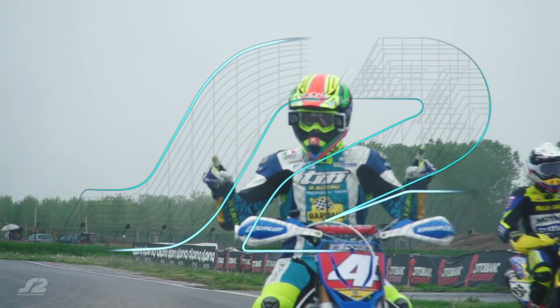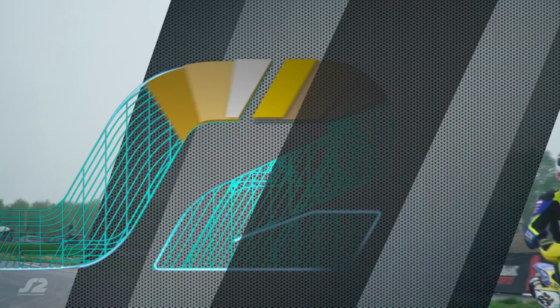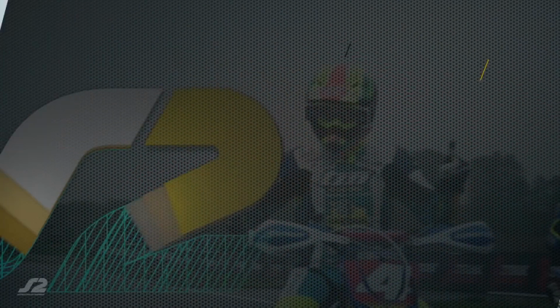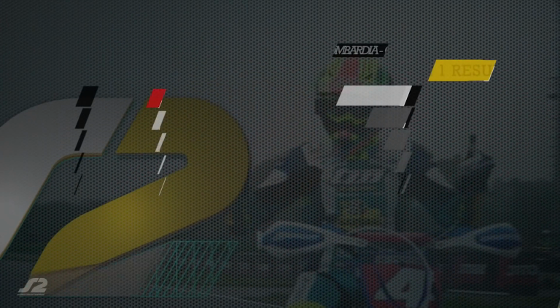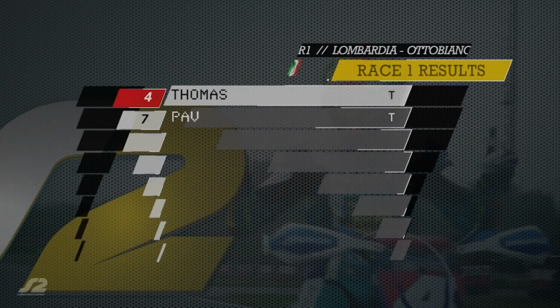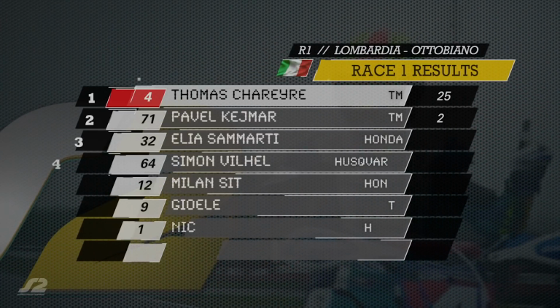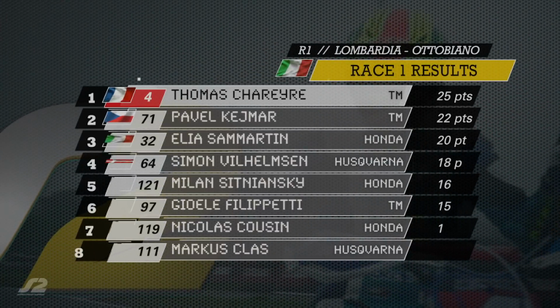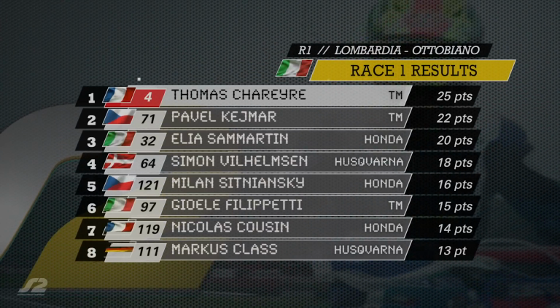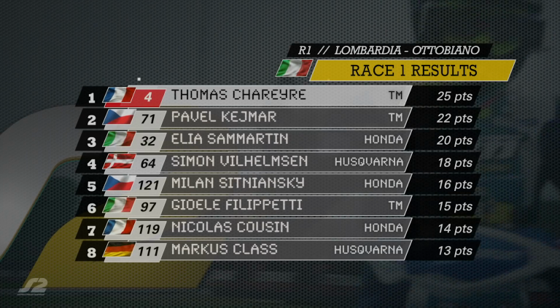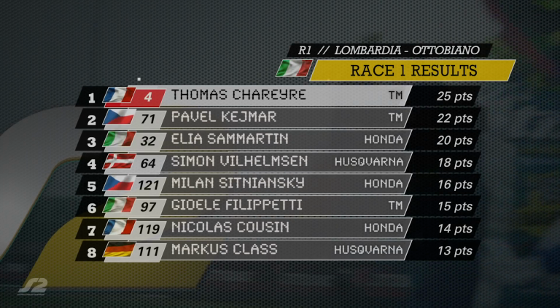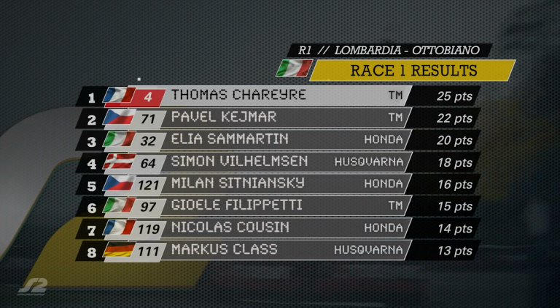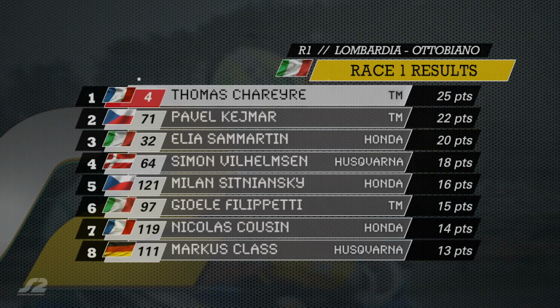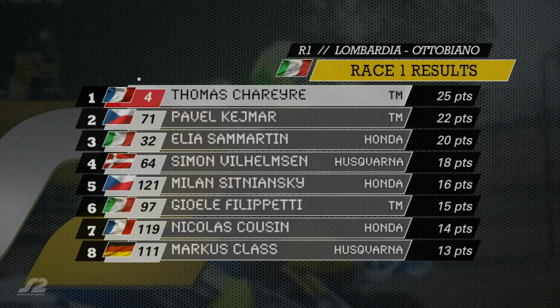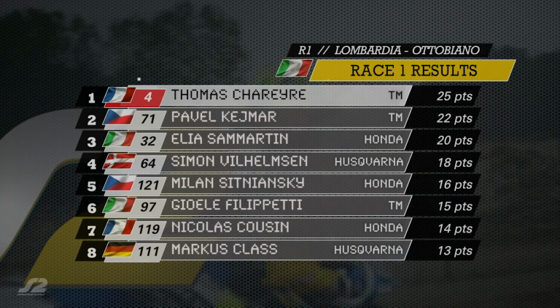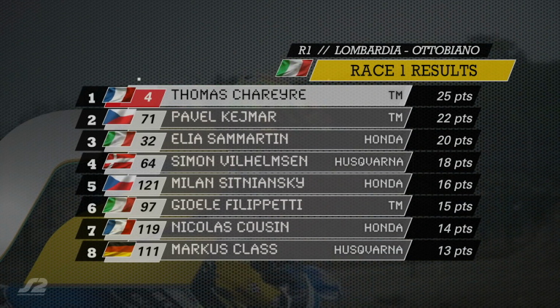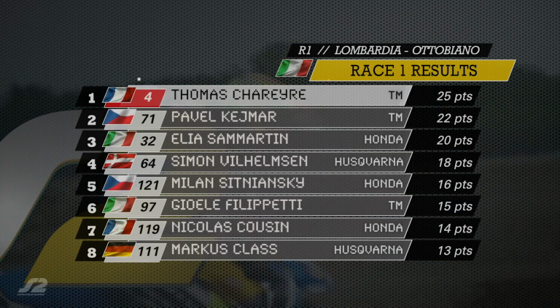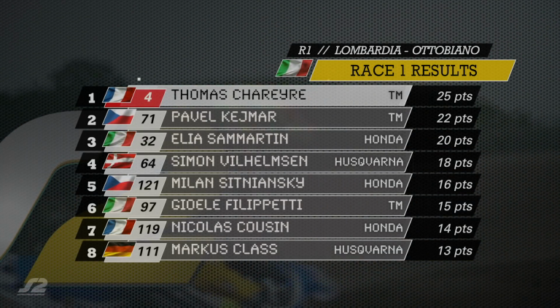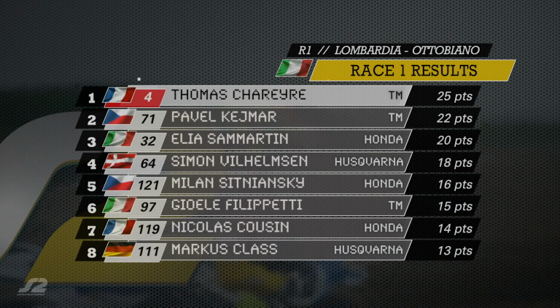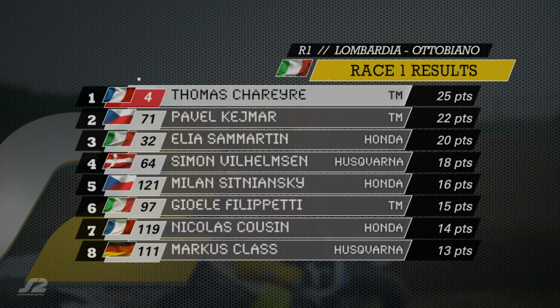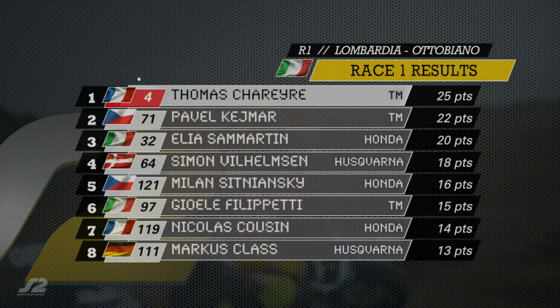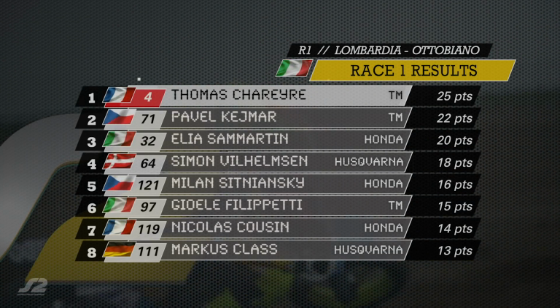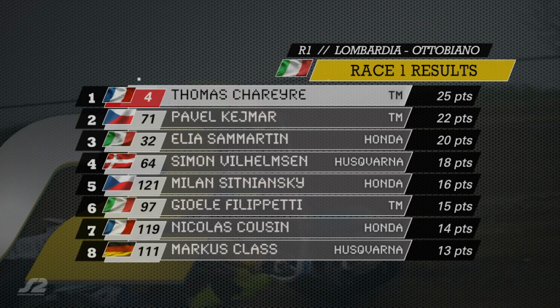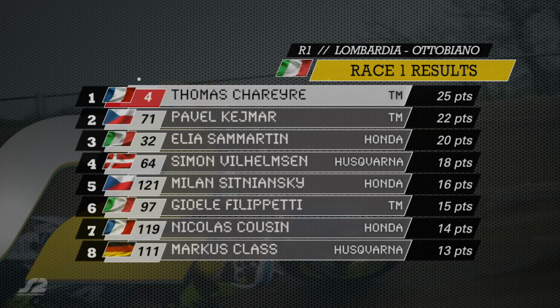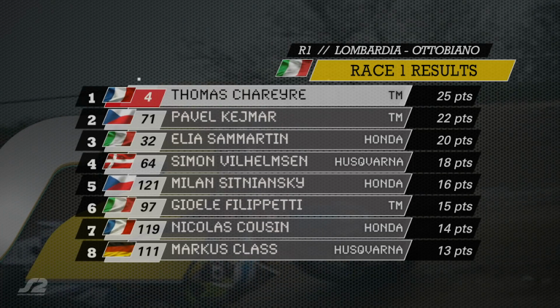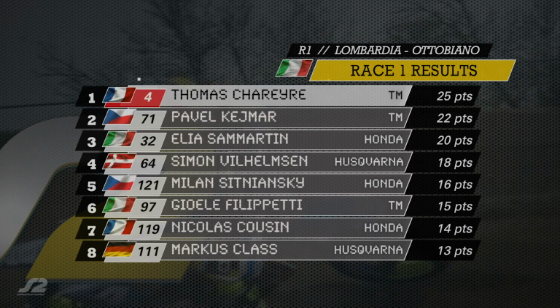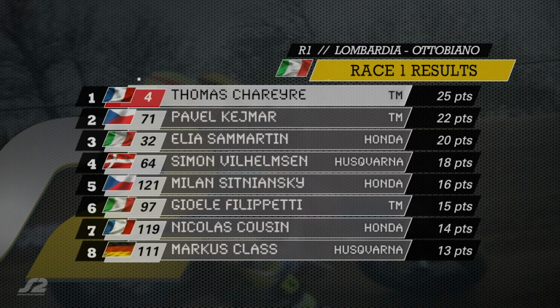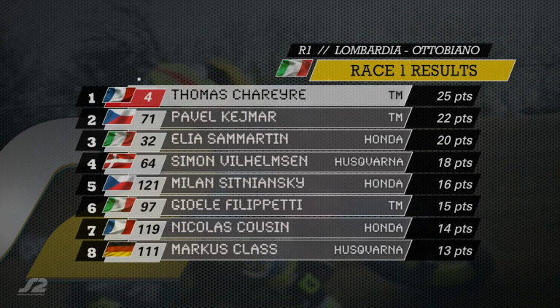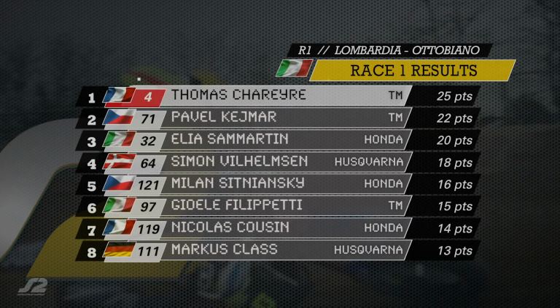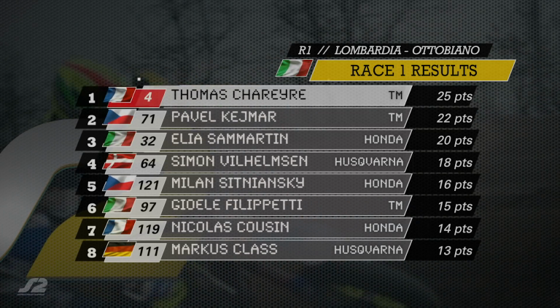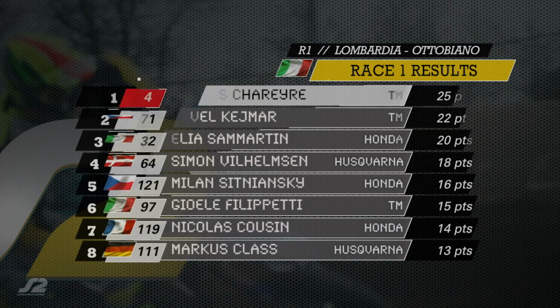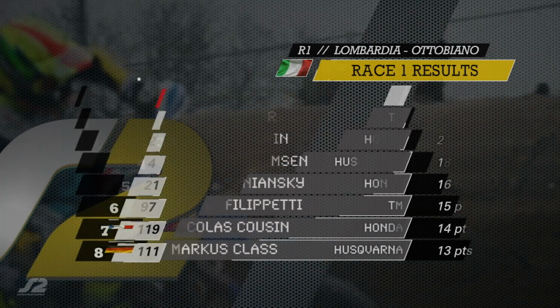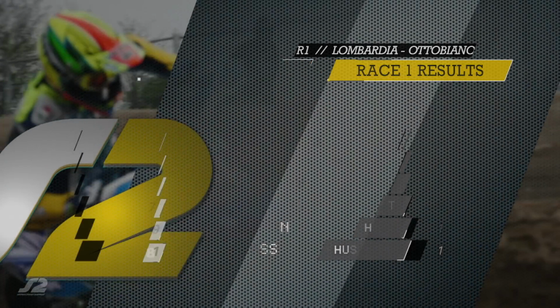A look at the results of race one: Thomas Scharrer takes the win ahead of an exciting battle between Pavel Kemar and Elia Samartan. Nicolas Cousin finished eventually in eighth place.